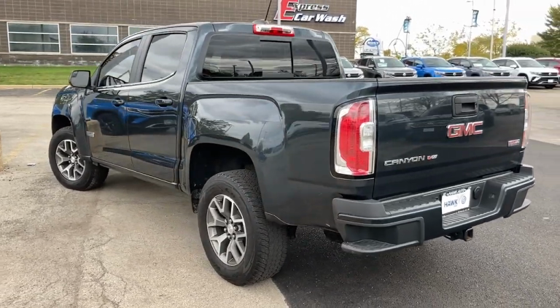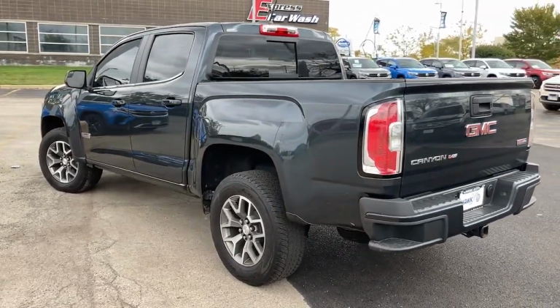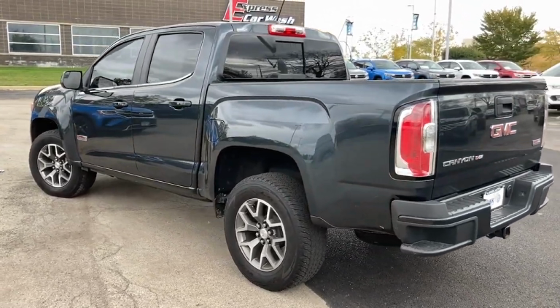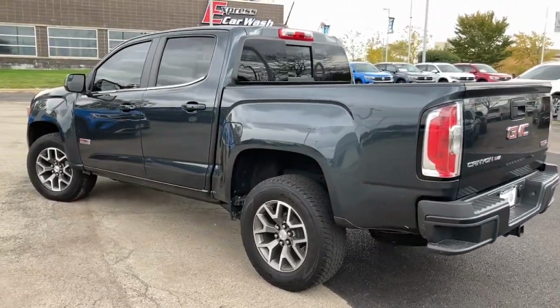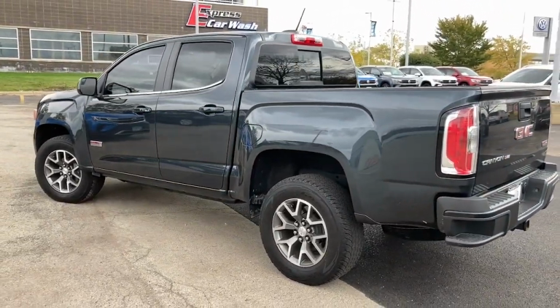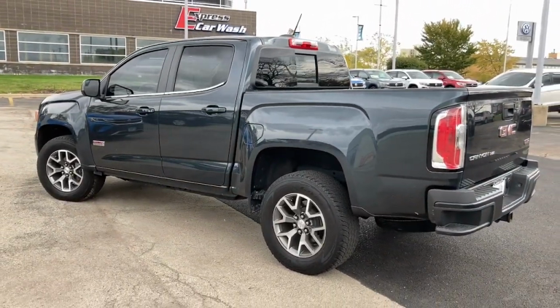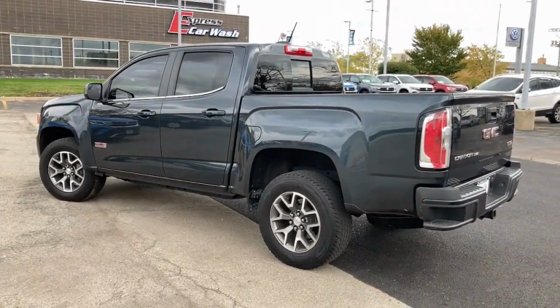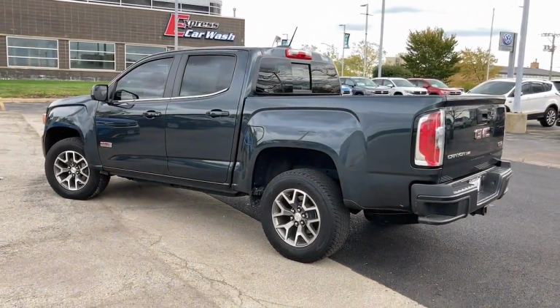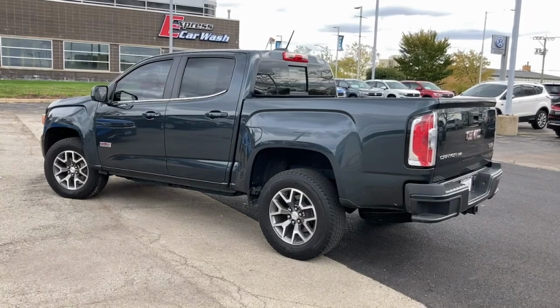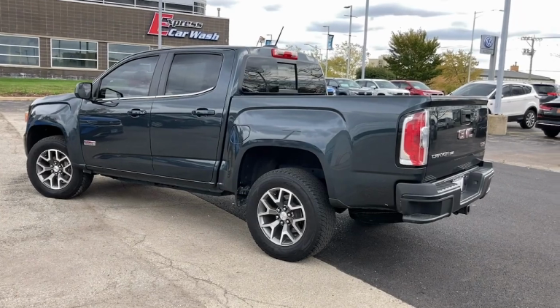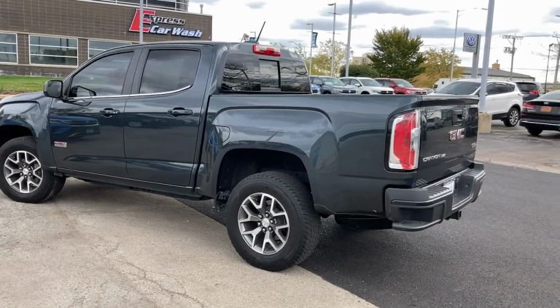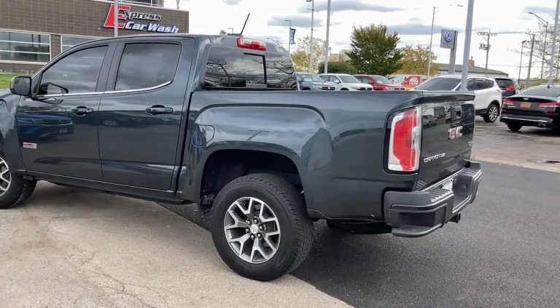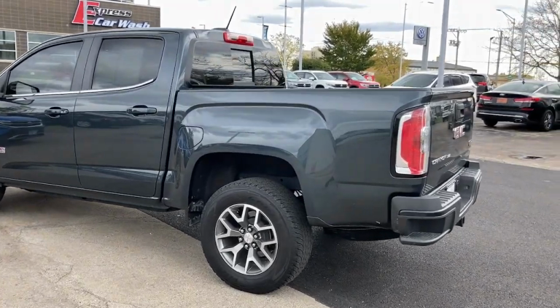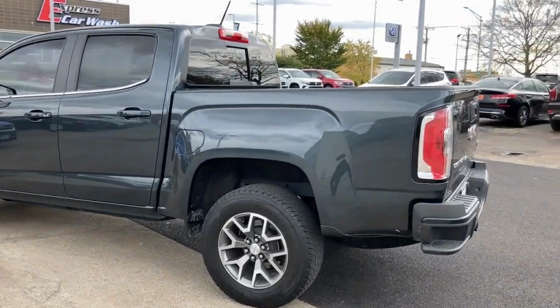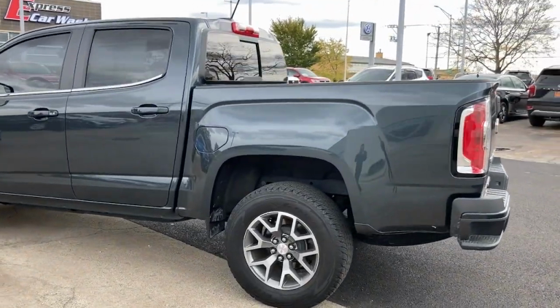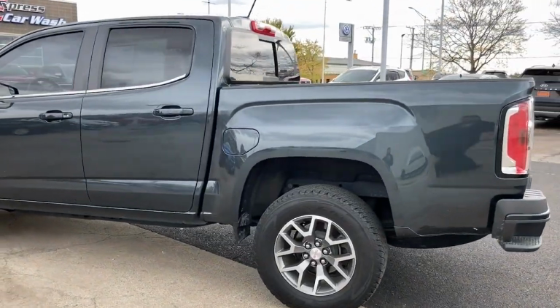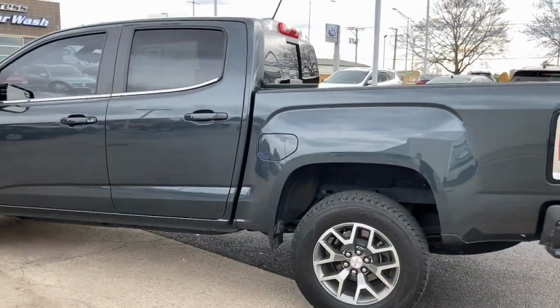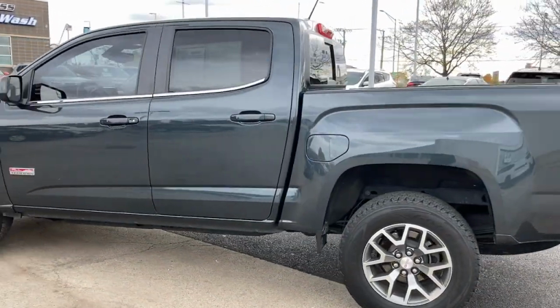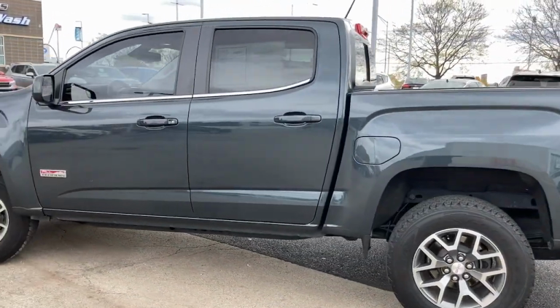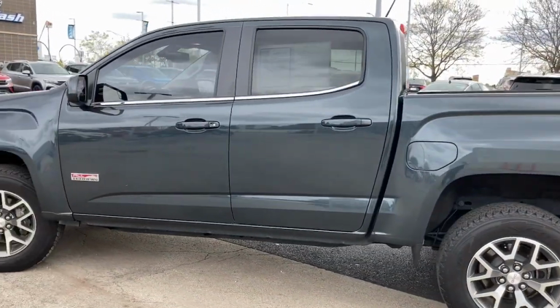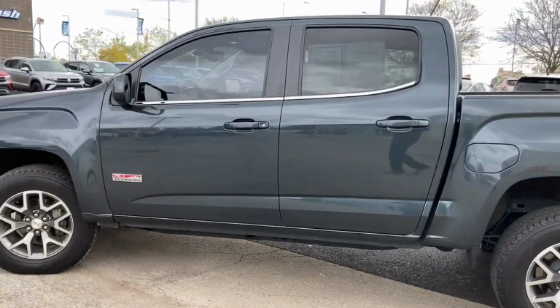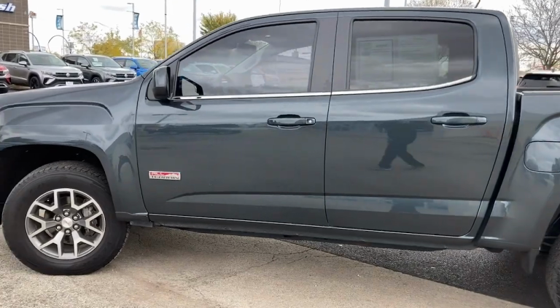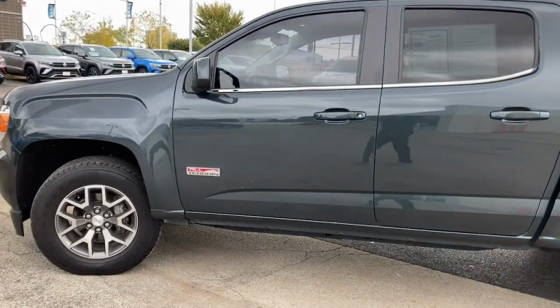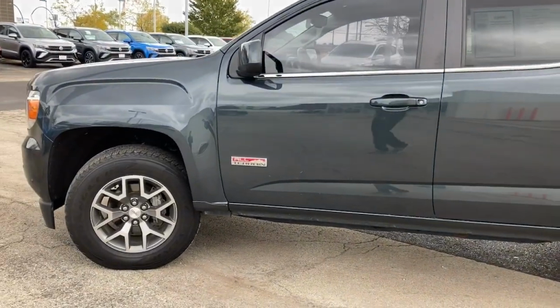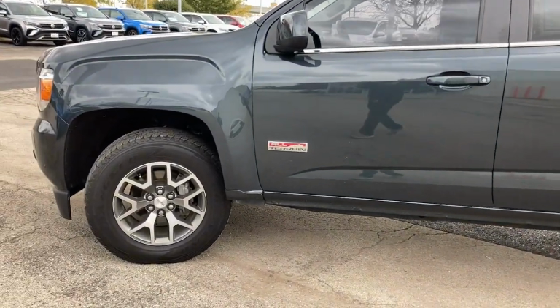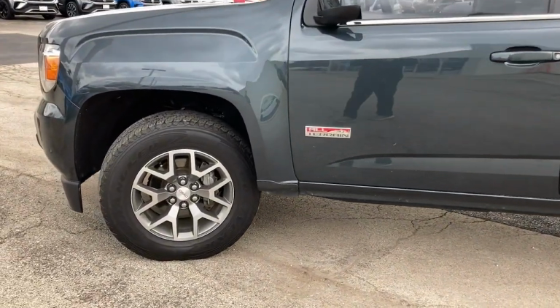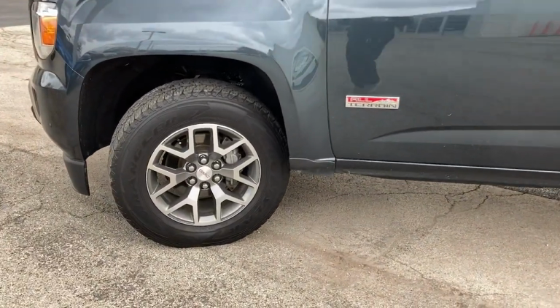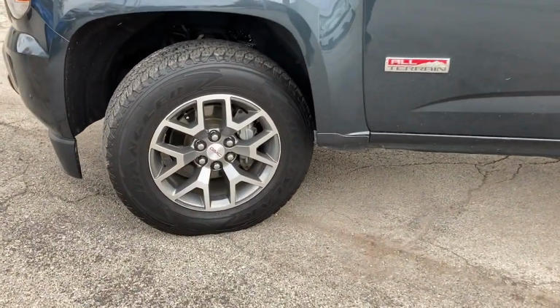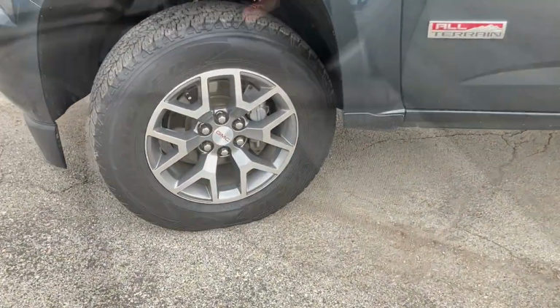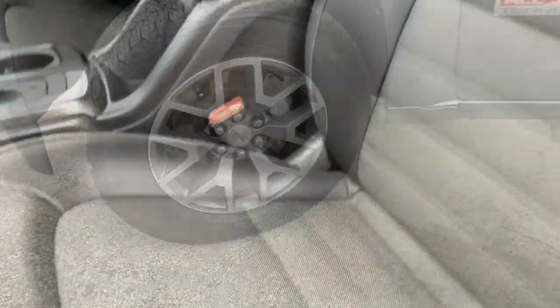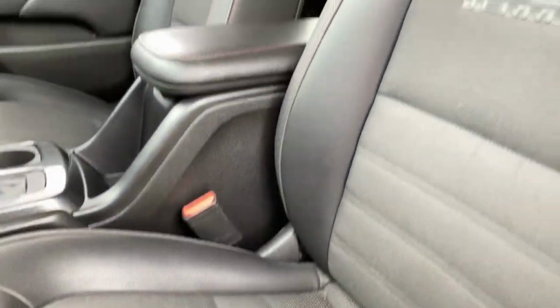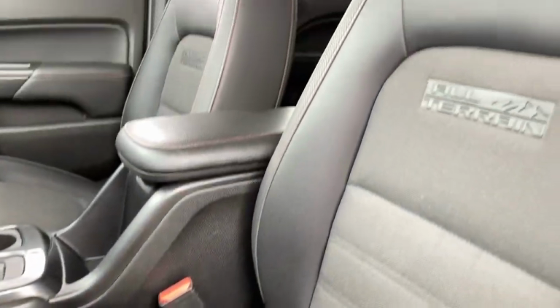Mid-size convenience makes this pickup your go-to in a wide range of settings, and its modern, well-equipped cabin ensures that you're comfortable and connected wherever the road may lead. These are just some of the great options this vehicle comes with.